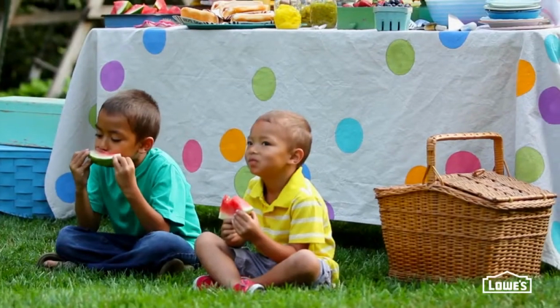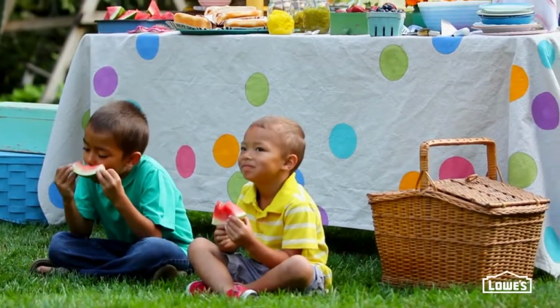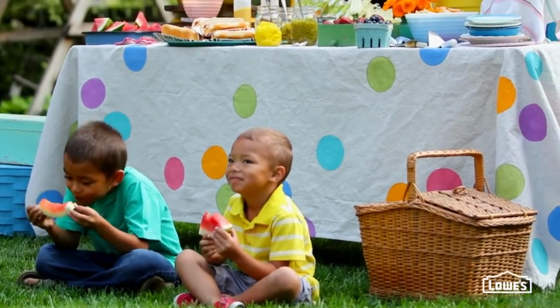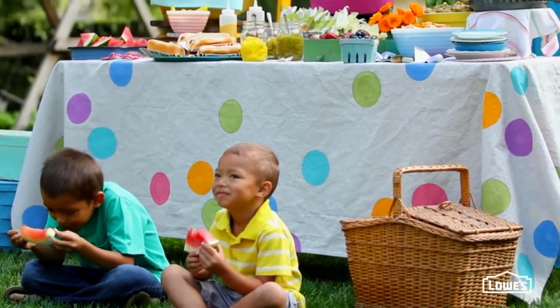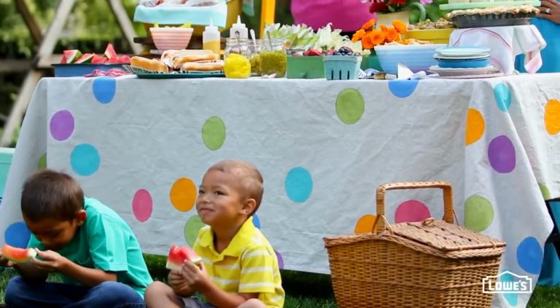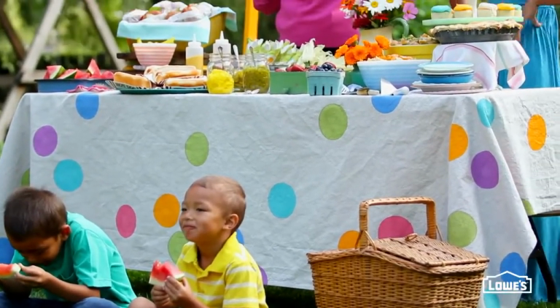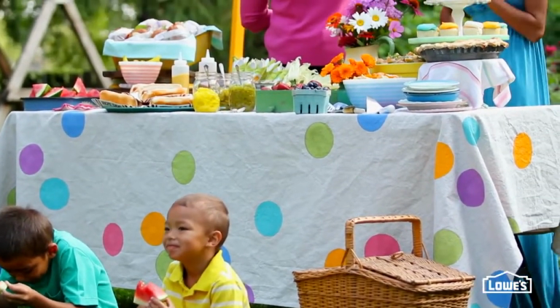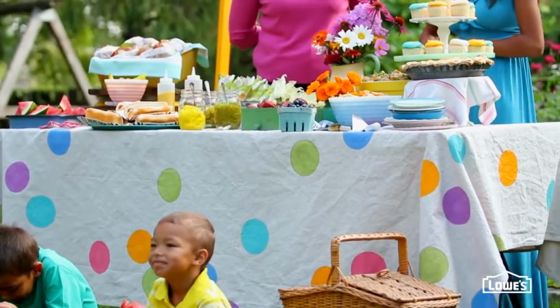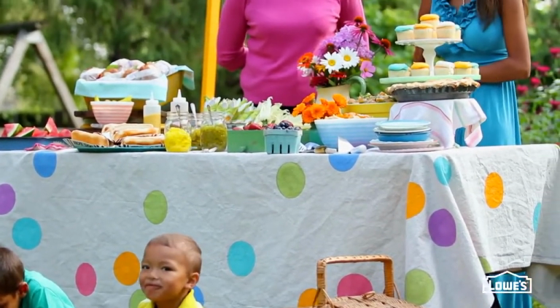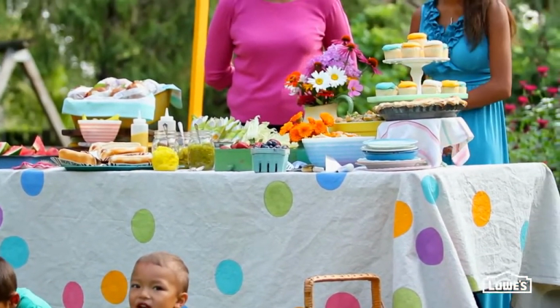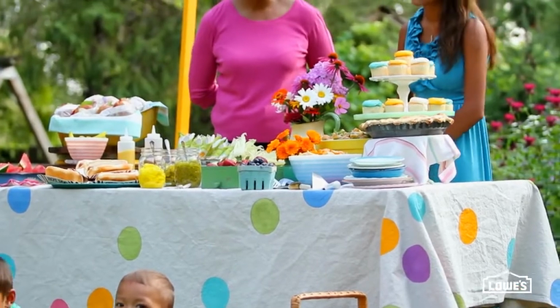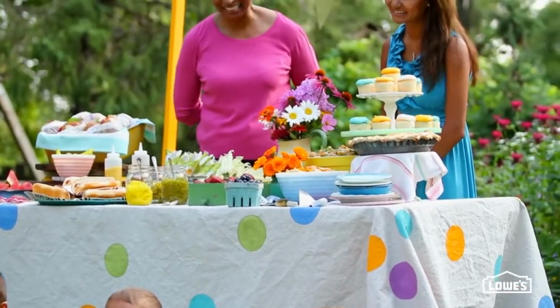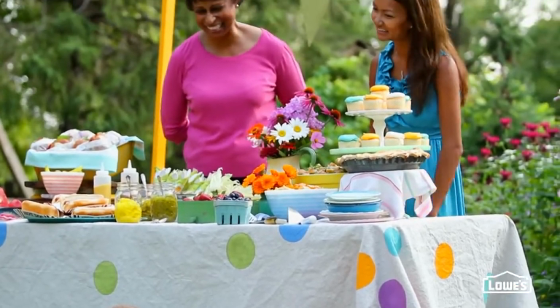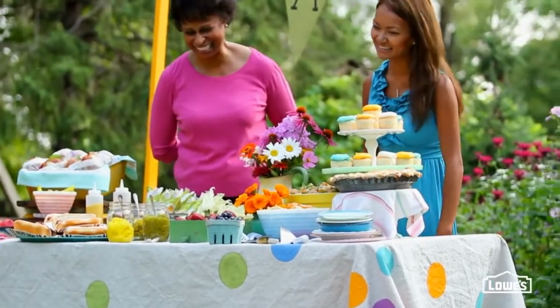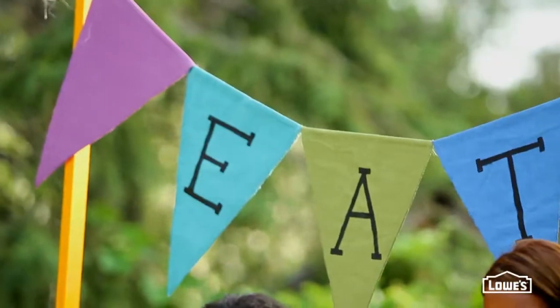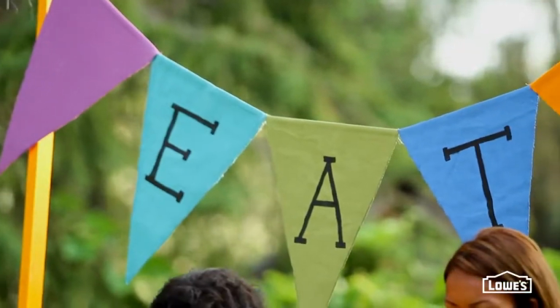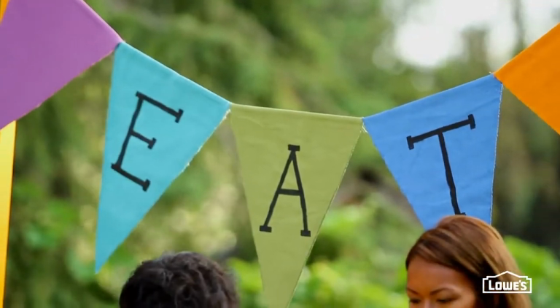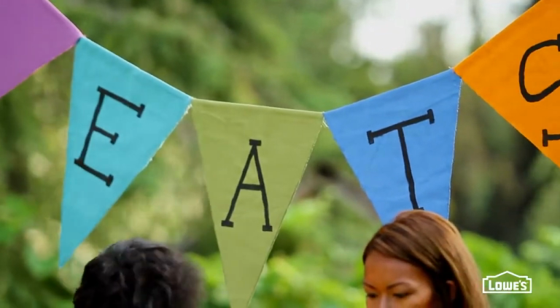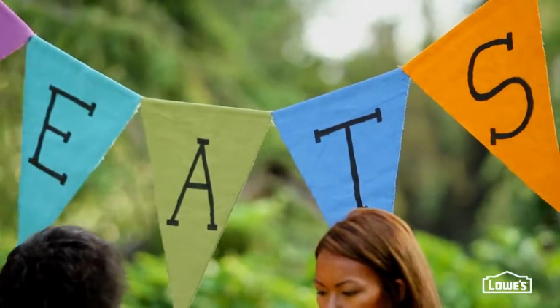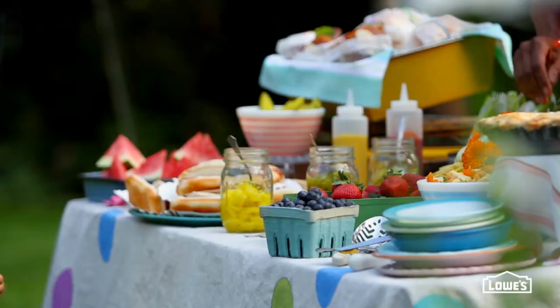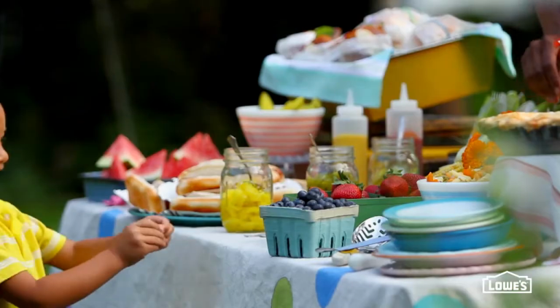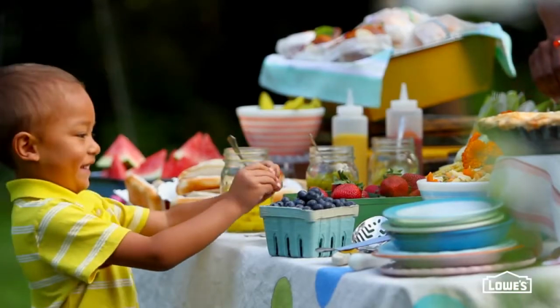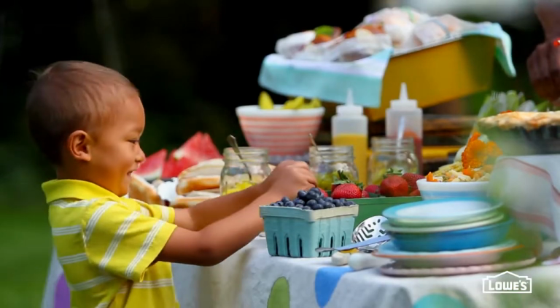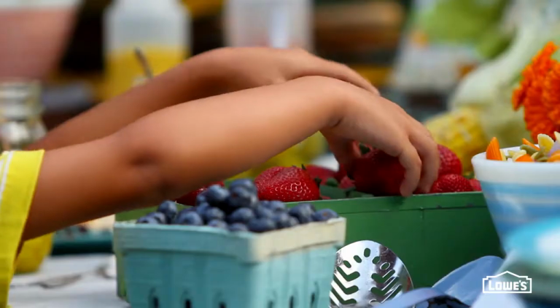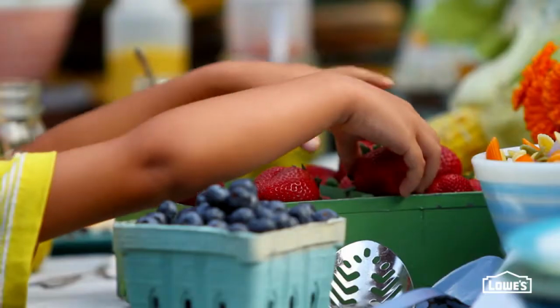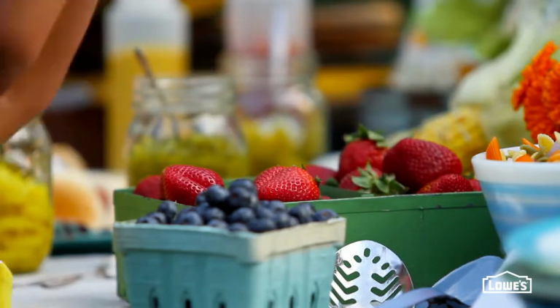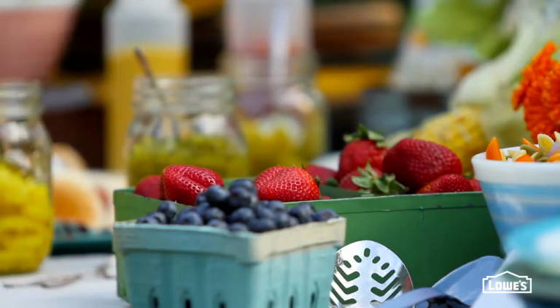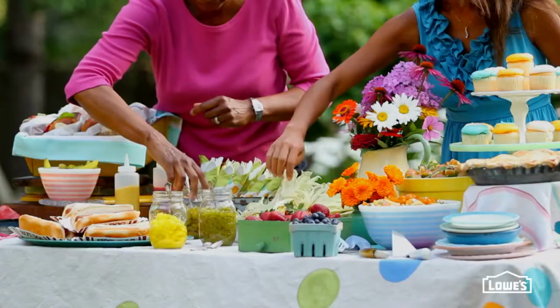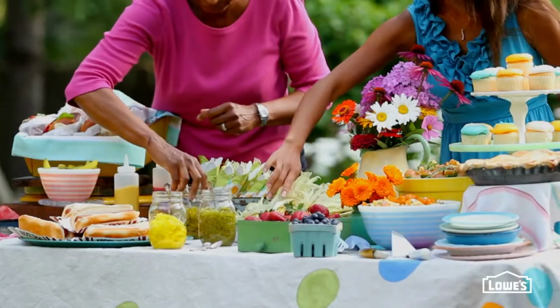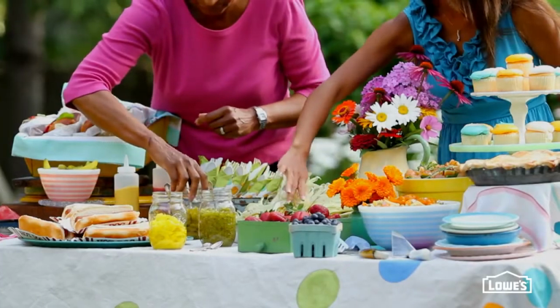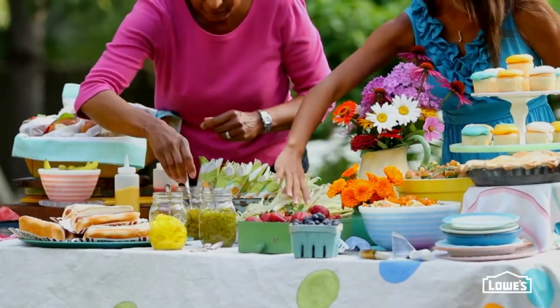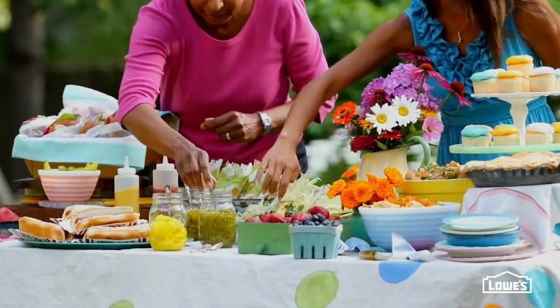A simple folding table works well. Dress it up with a drop cloth tablecloth and some bunting. Drop cloth's durable enough to stand up to outdoor use, so these can be reused year after year.